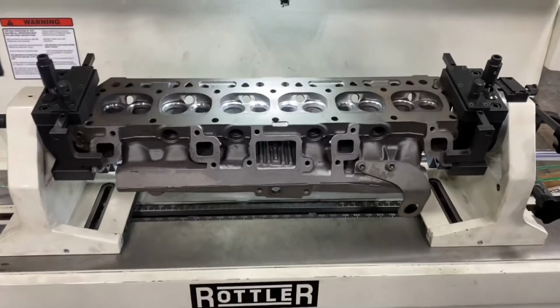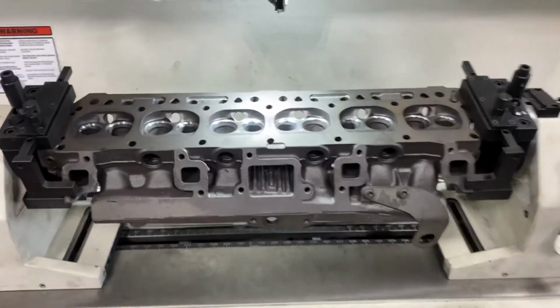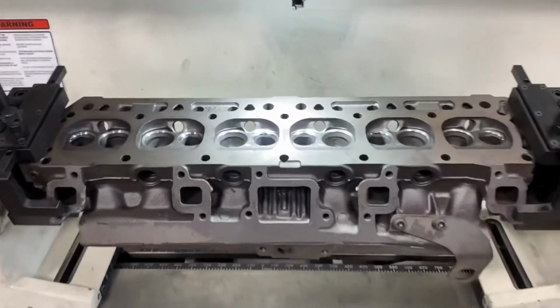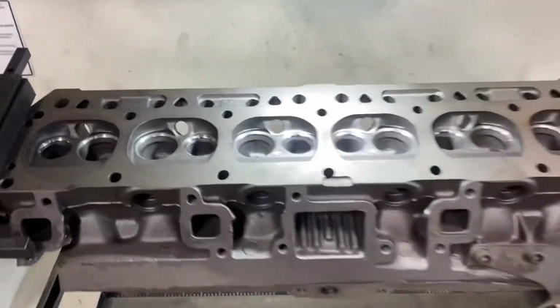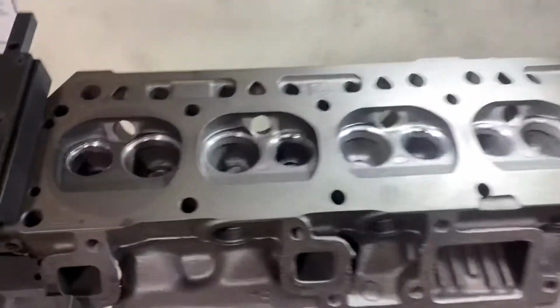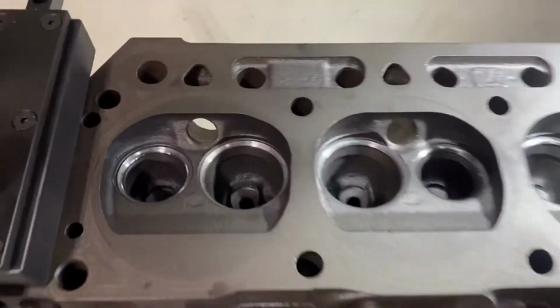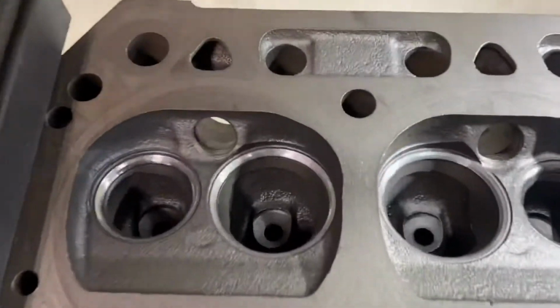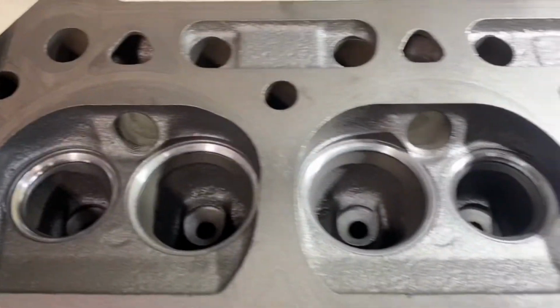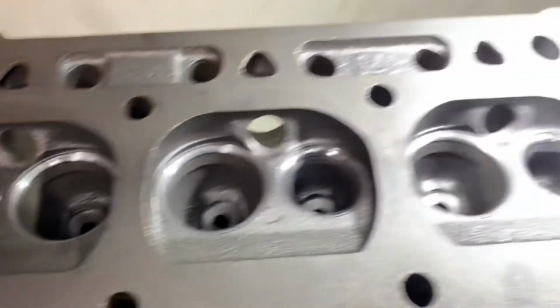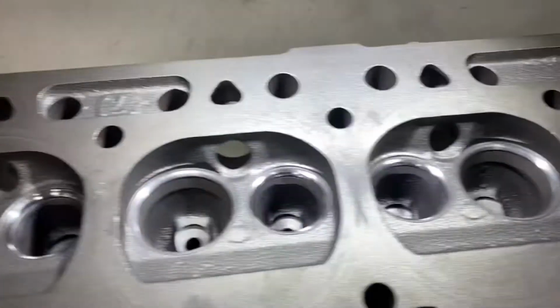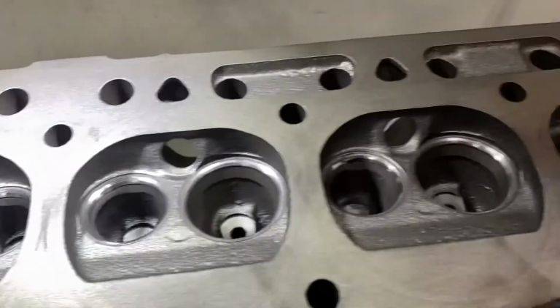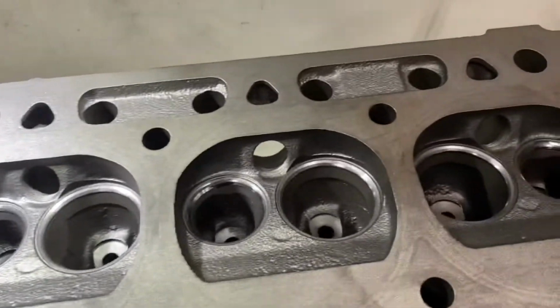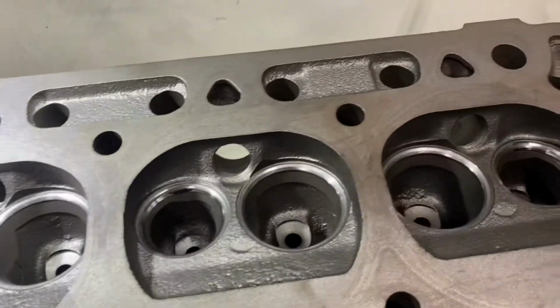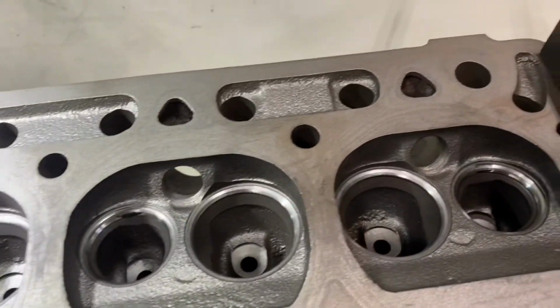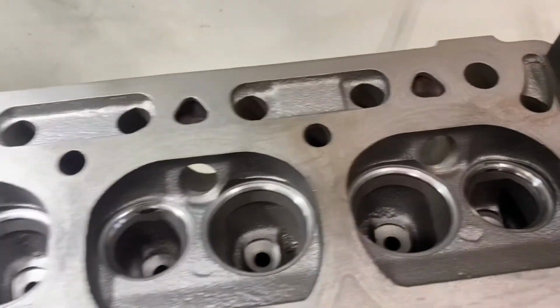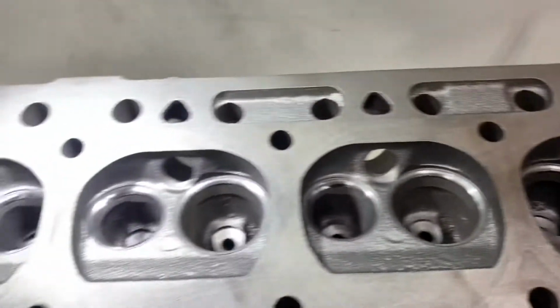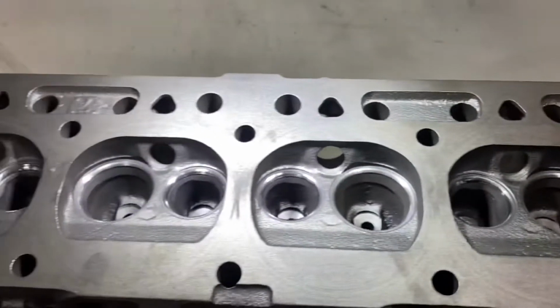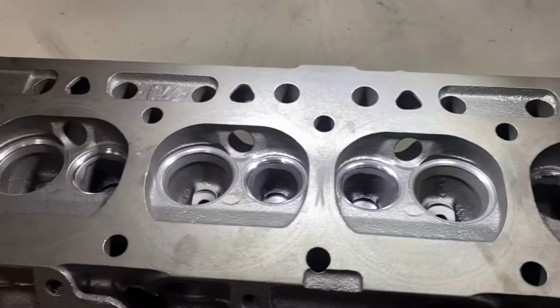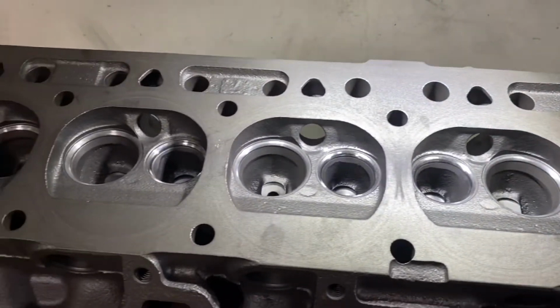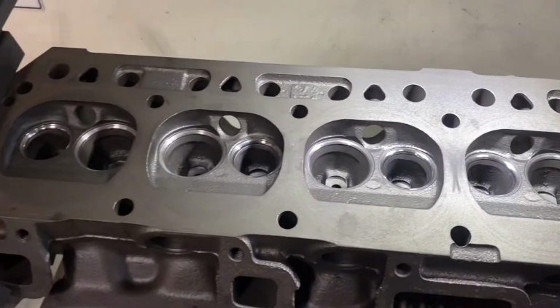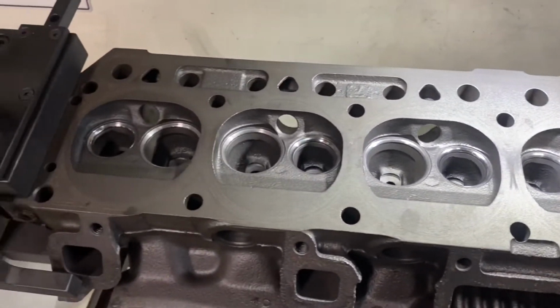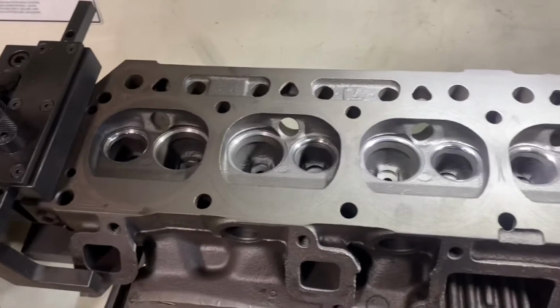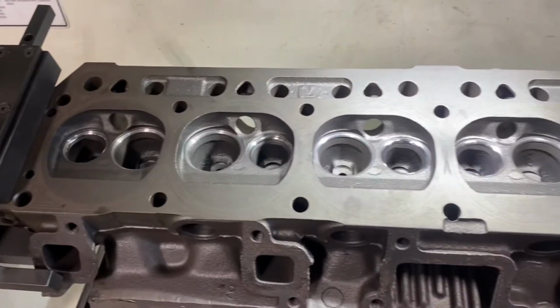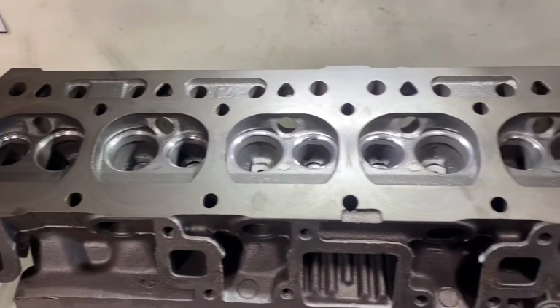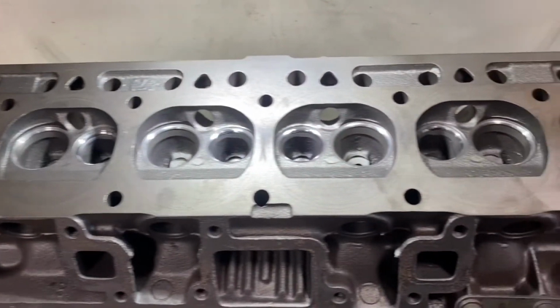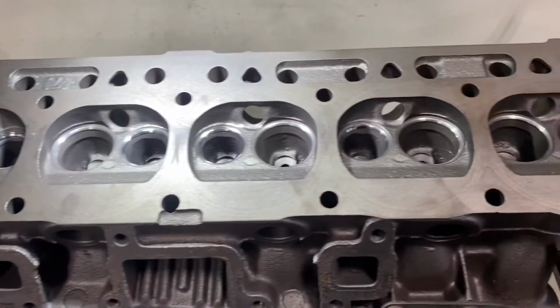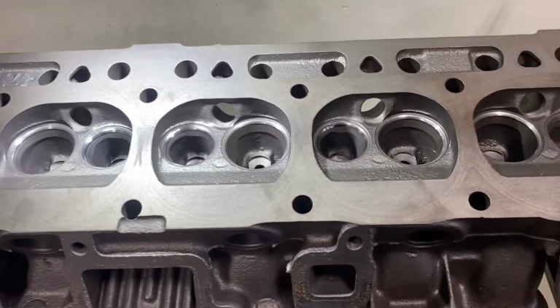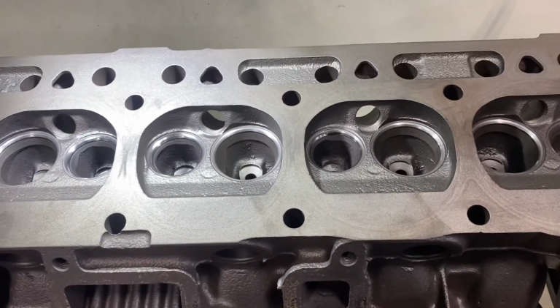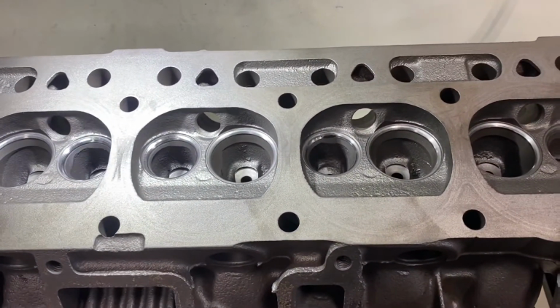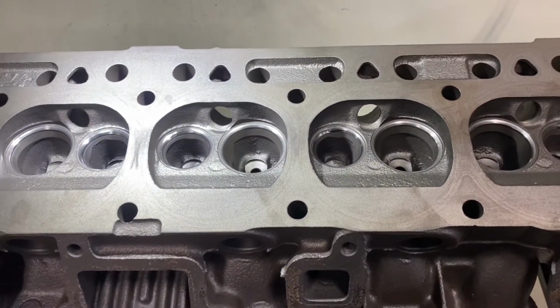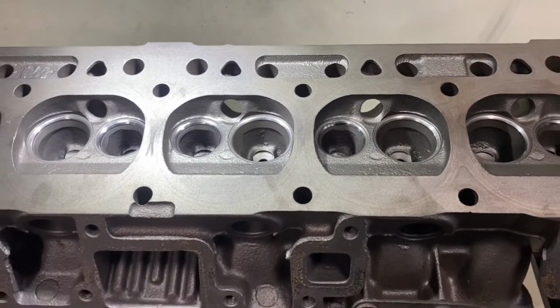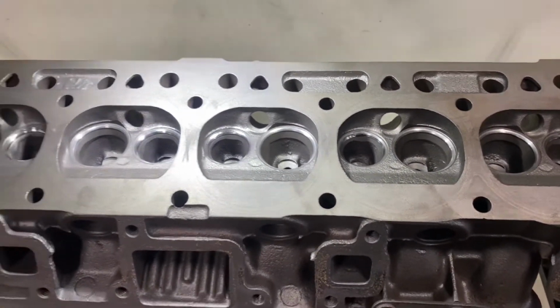We got our head done for our 200 Ford six. We did a six-angle valve job on it. This thing's gonna pull boats like you've never seen before — it's not gonna take 130 horsepower, it's making like 136.